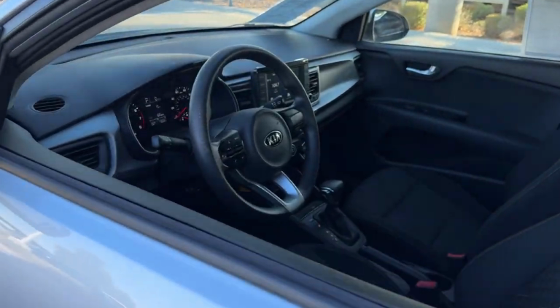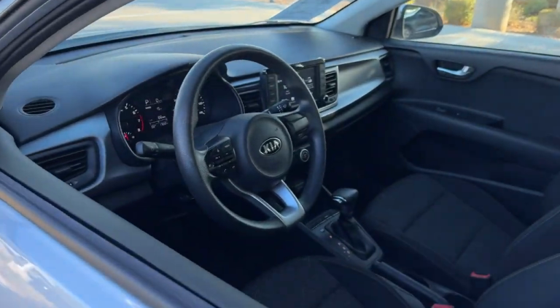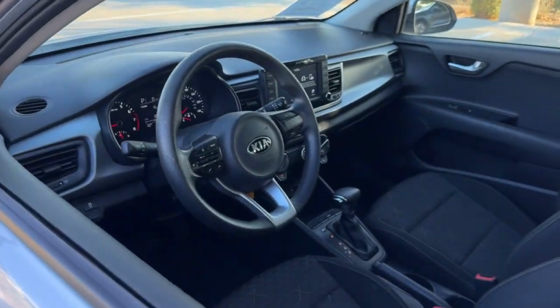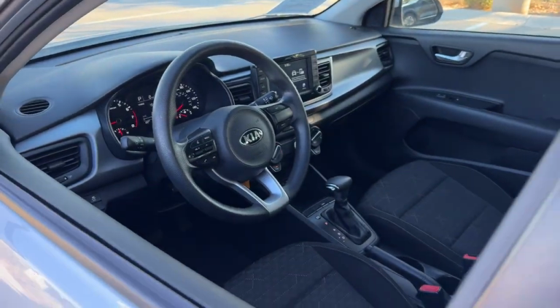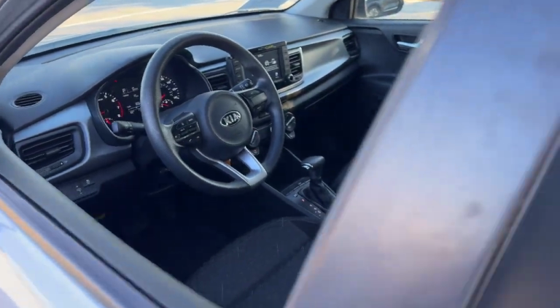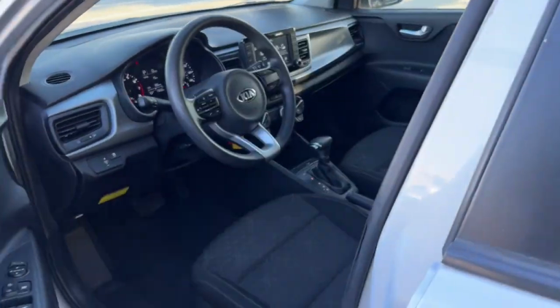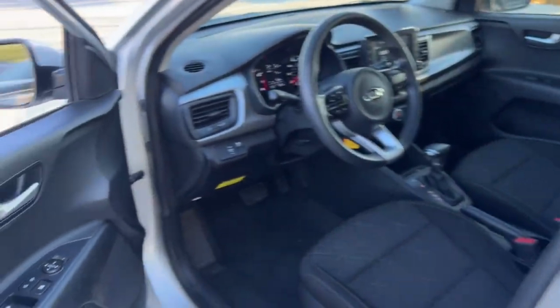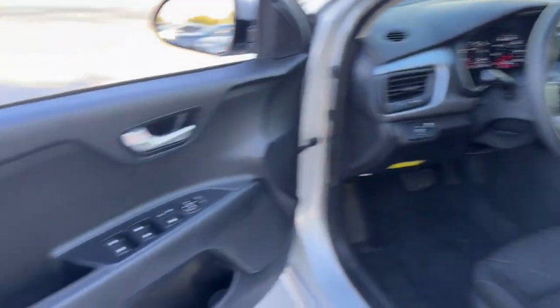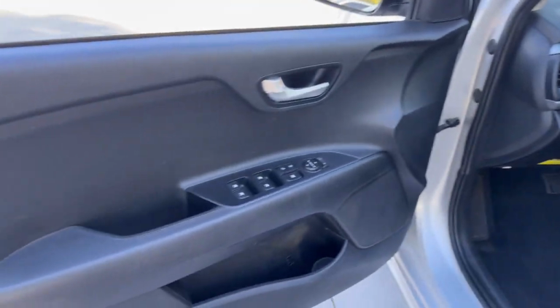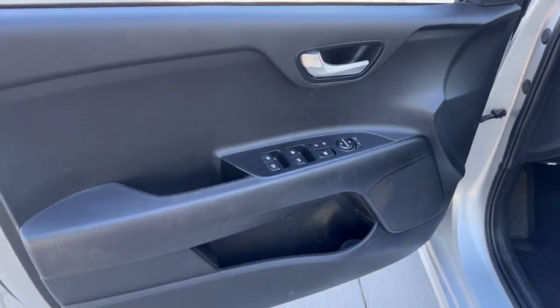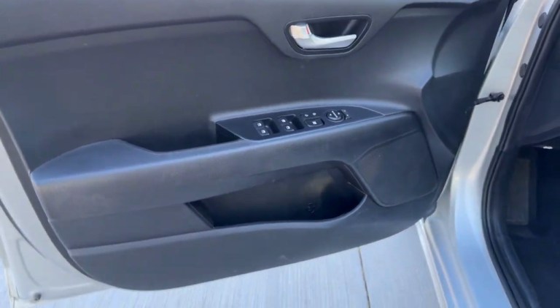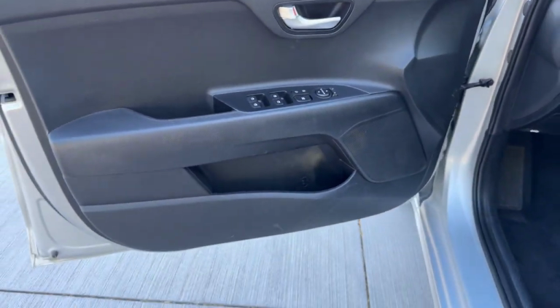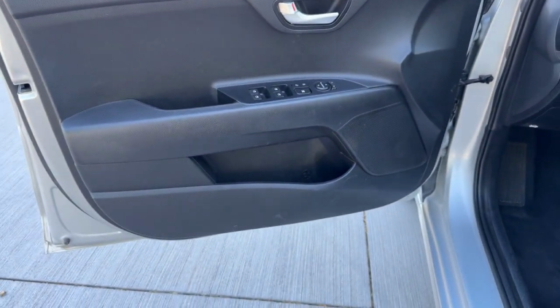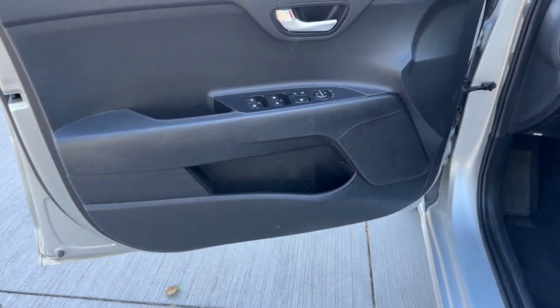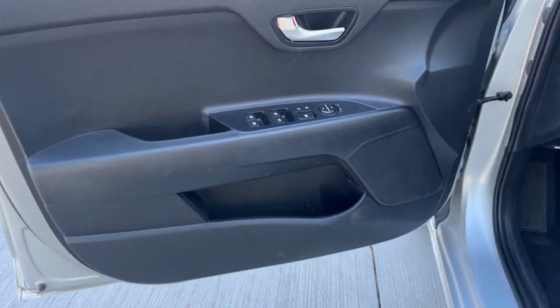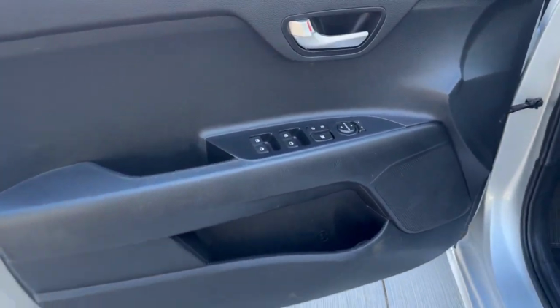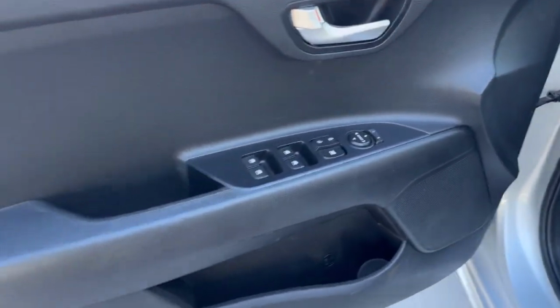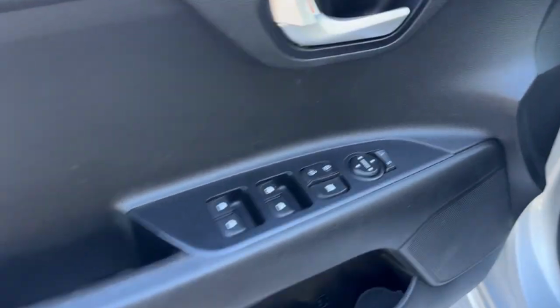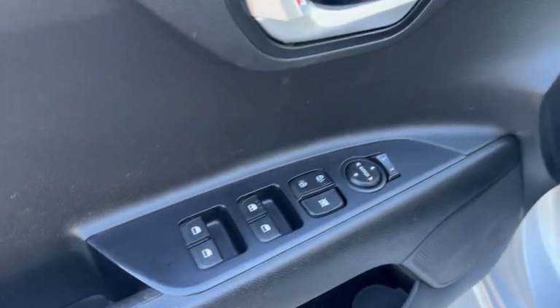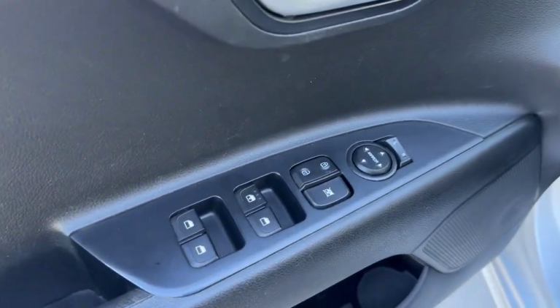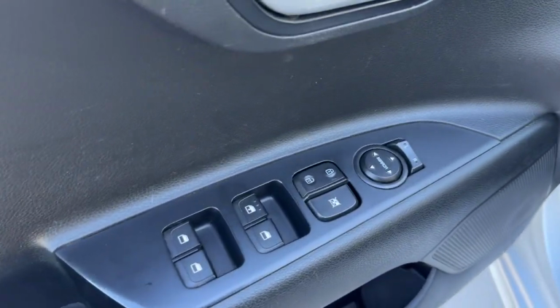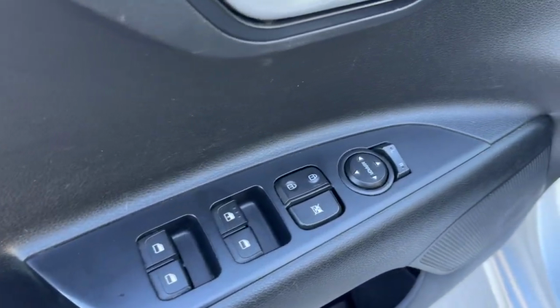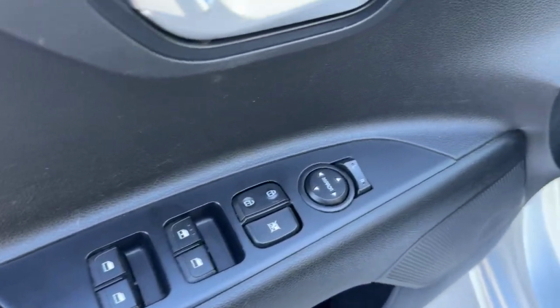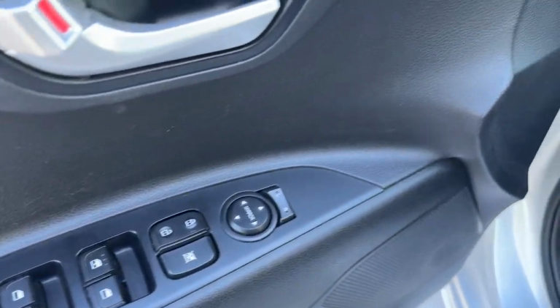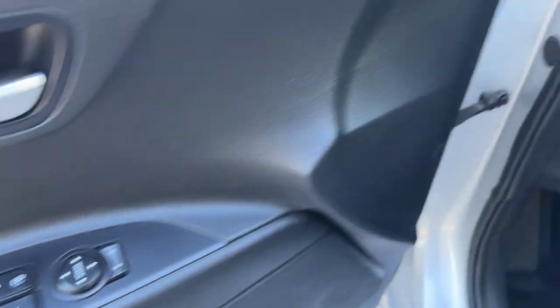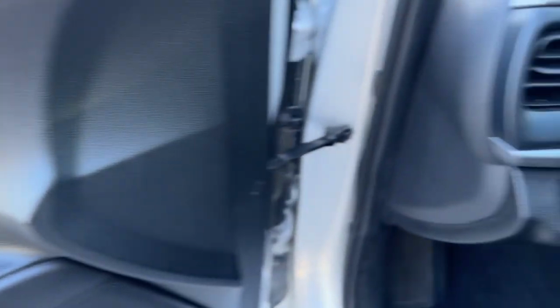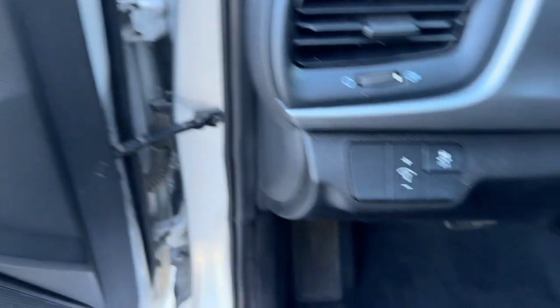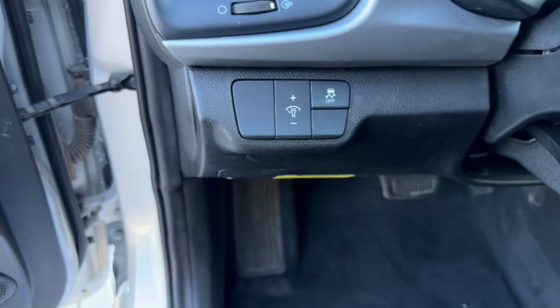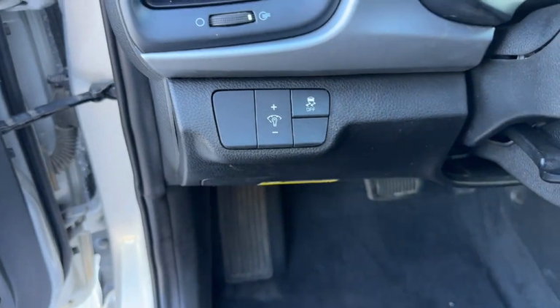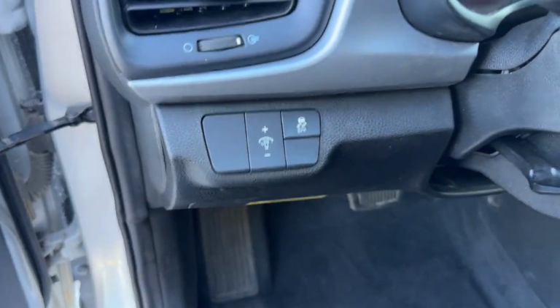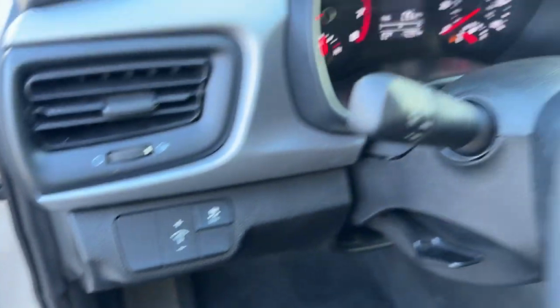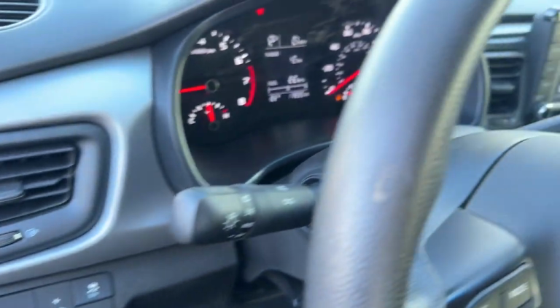Available as a sedan or hatchback, this sprightly subcompact is ready to take you places. These are just some of the great options this vehicle comes with.